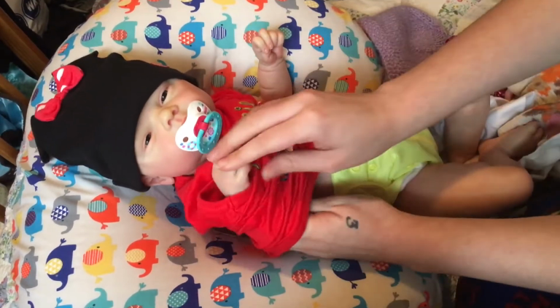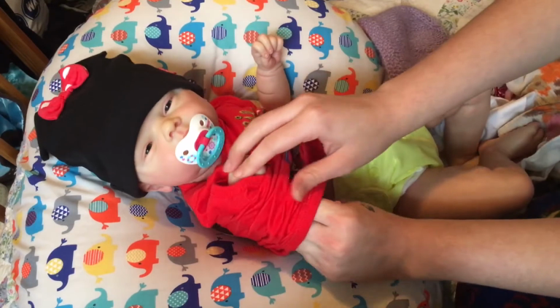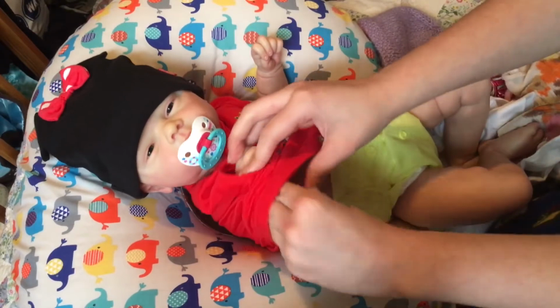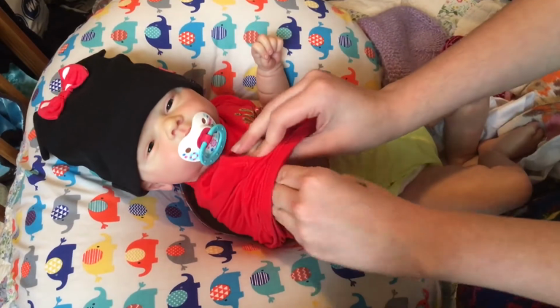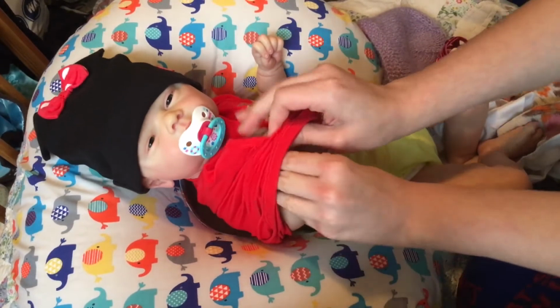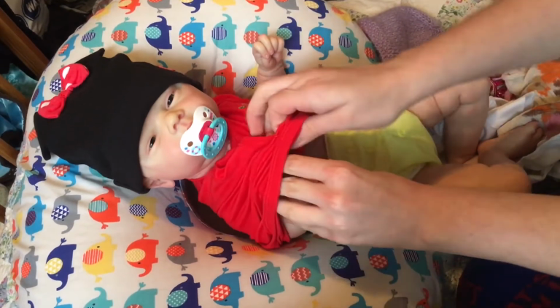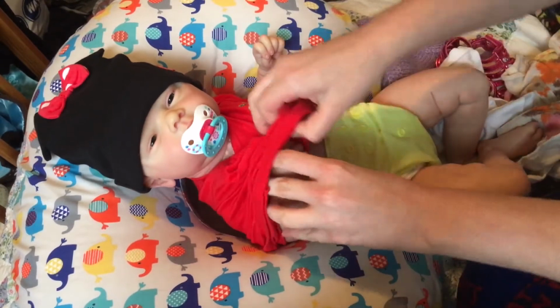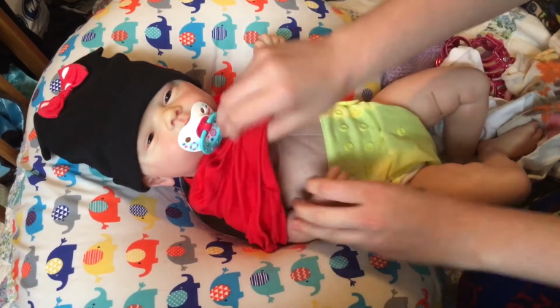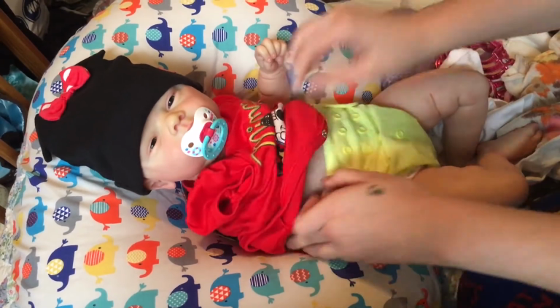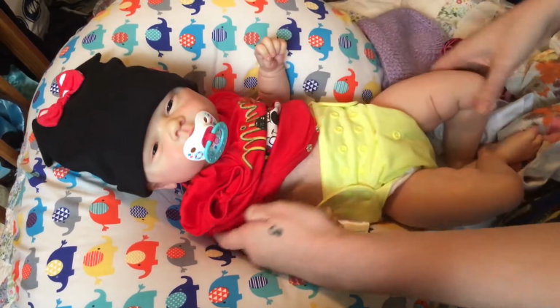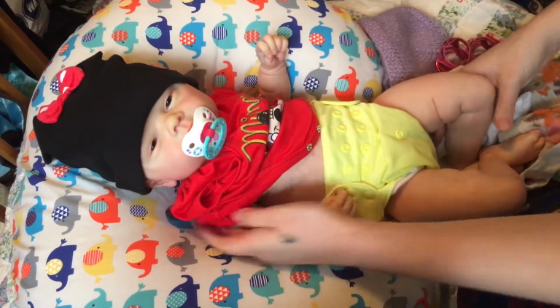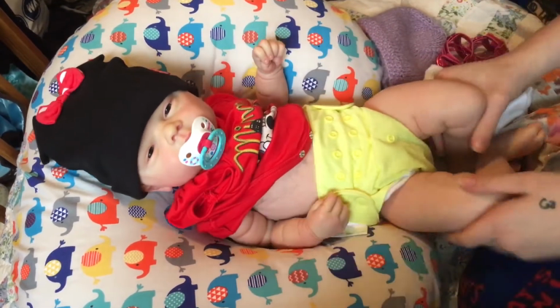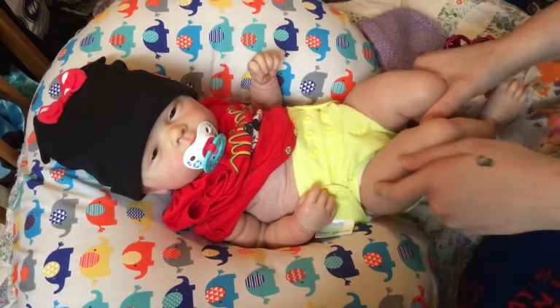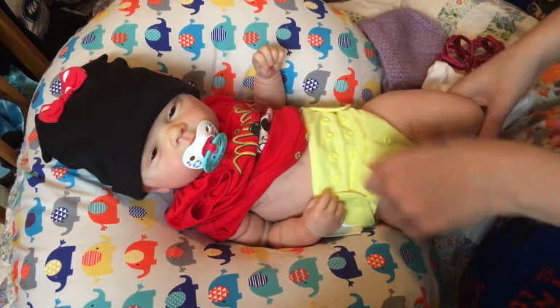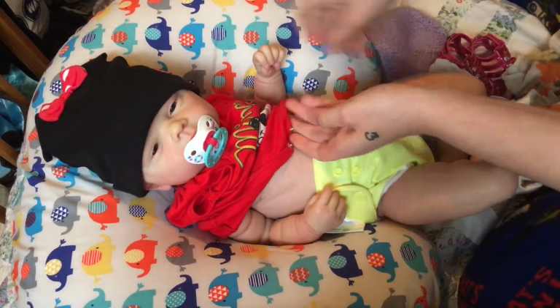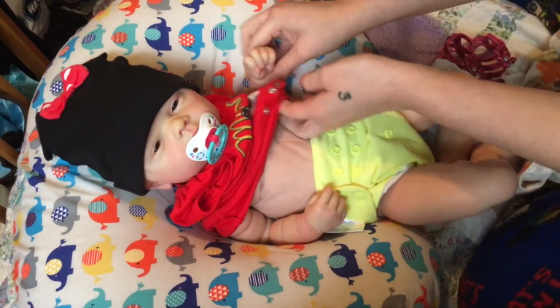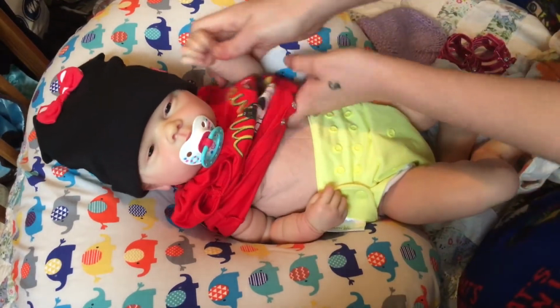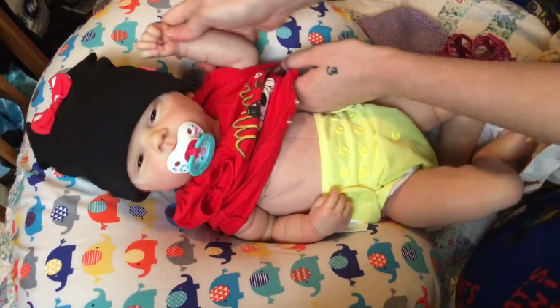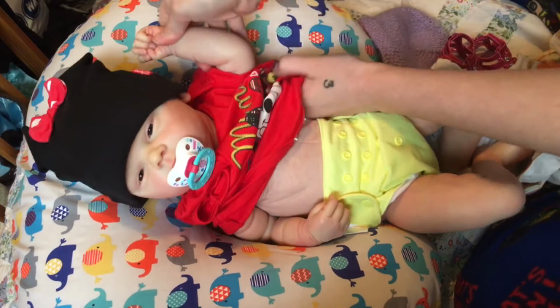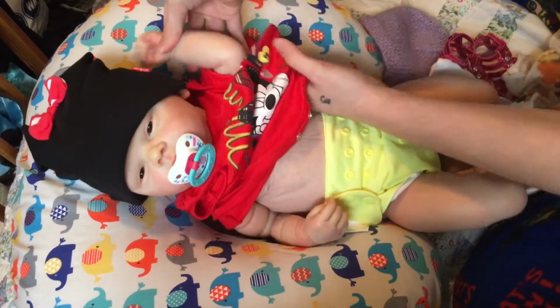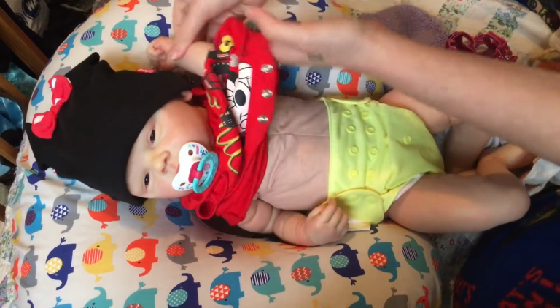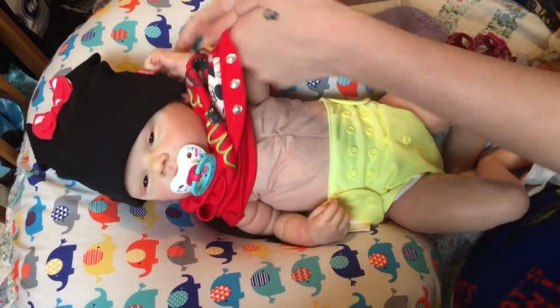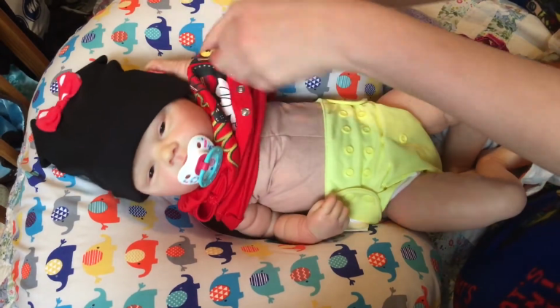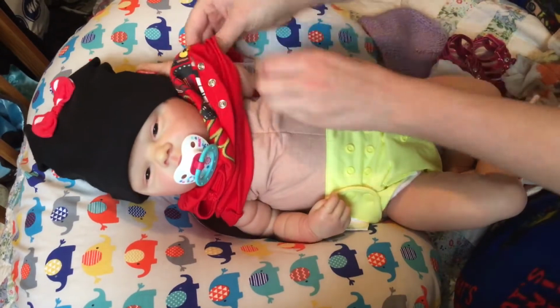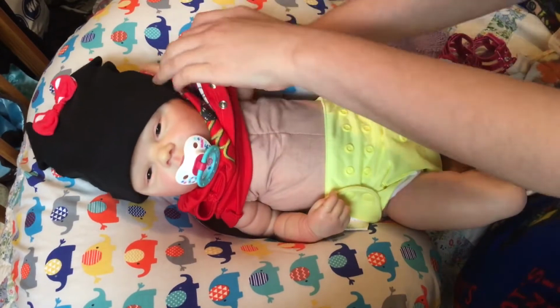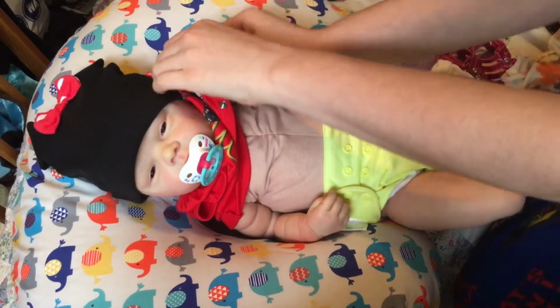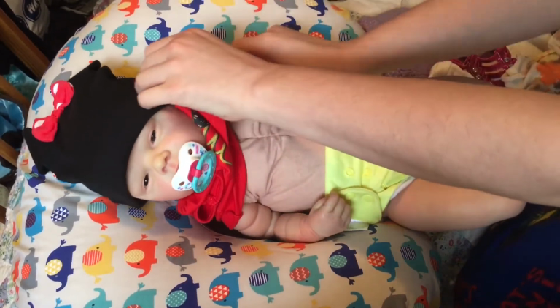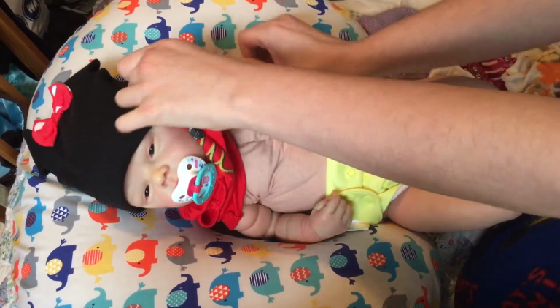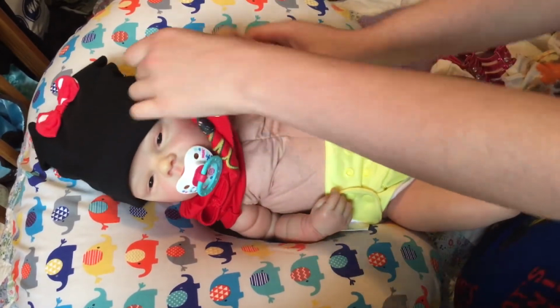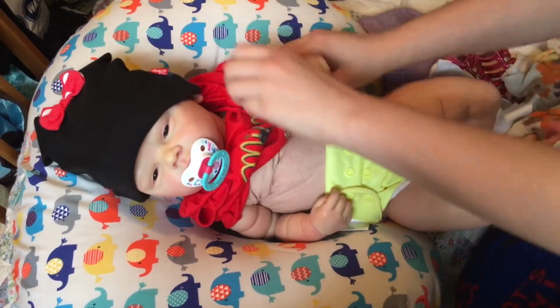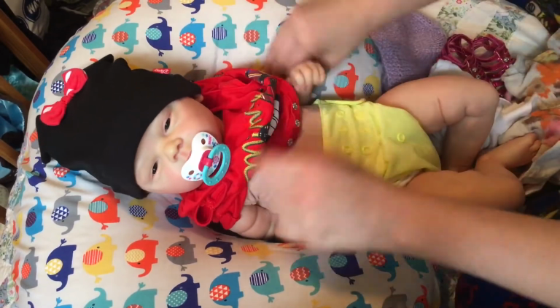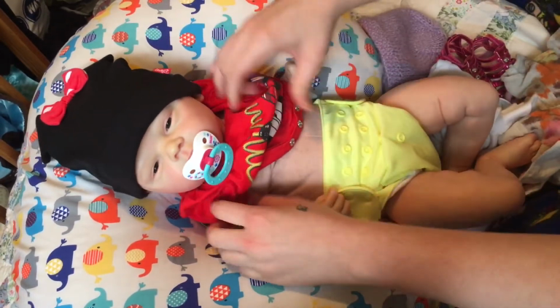I'm actually going to Walmart soon, so I just wanted to change her before I went so she's in a cute outfit. I'll probably take her with me.